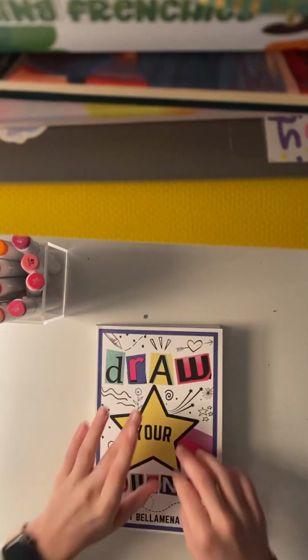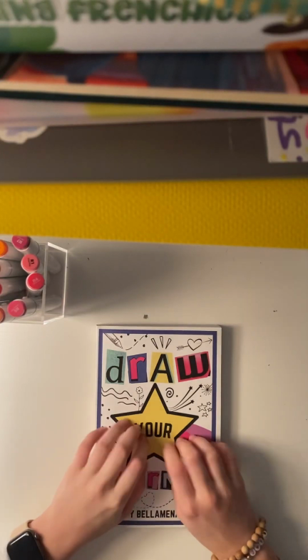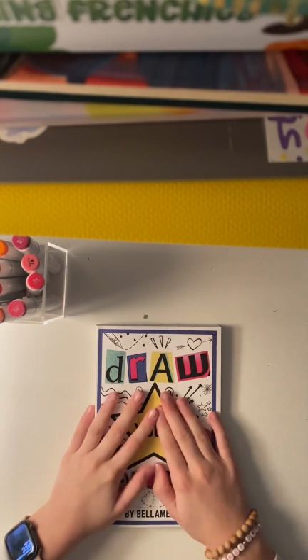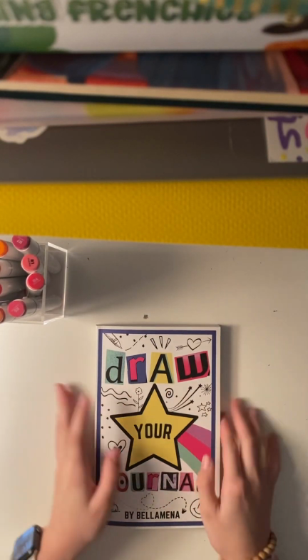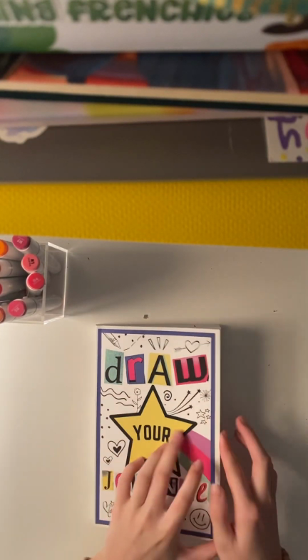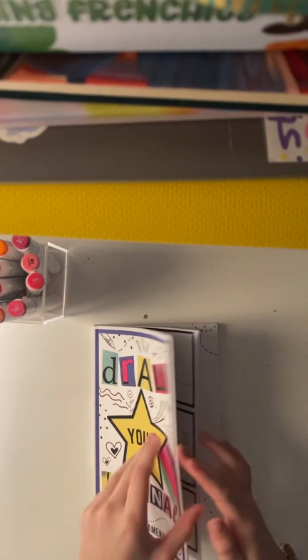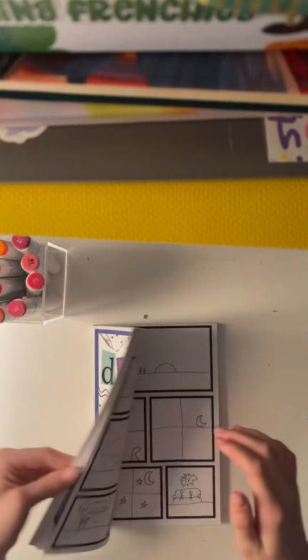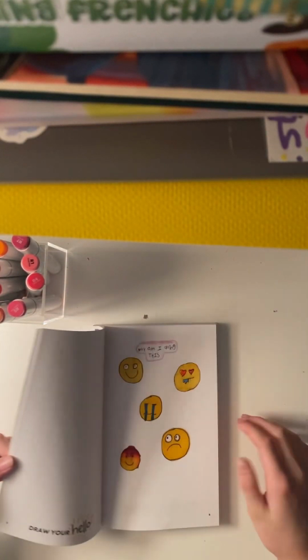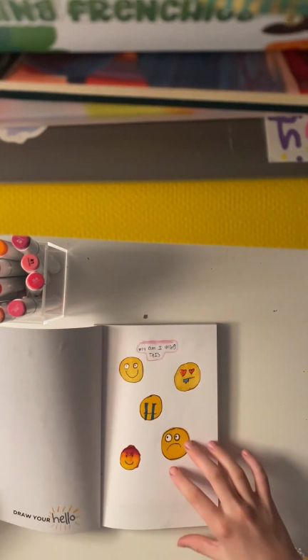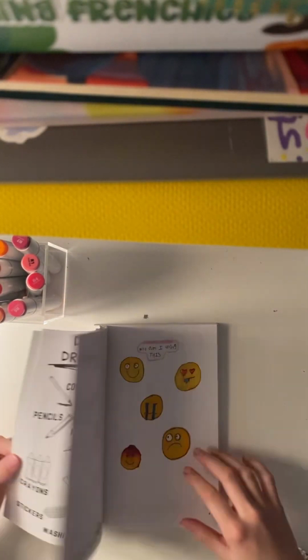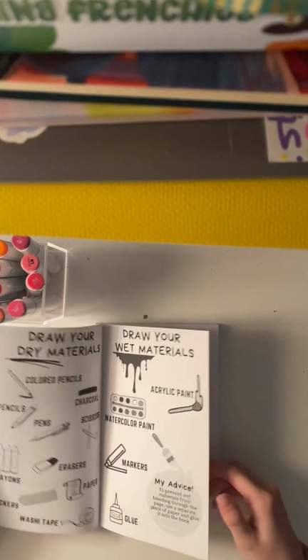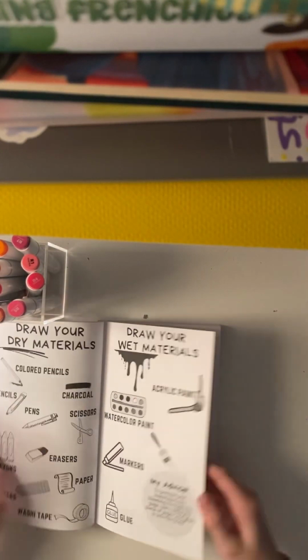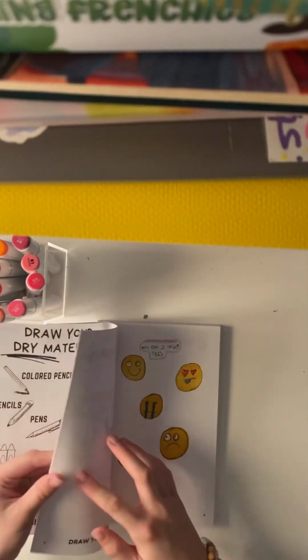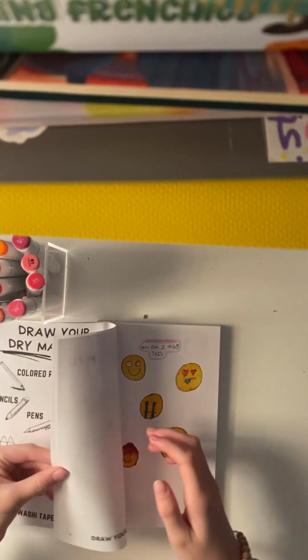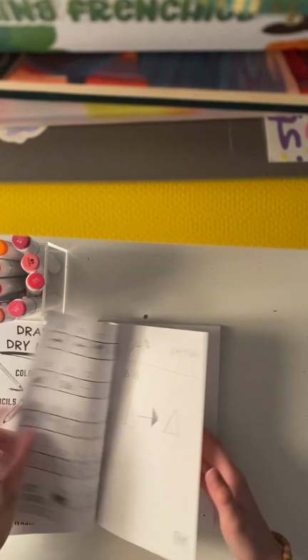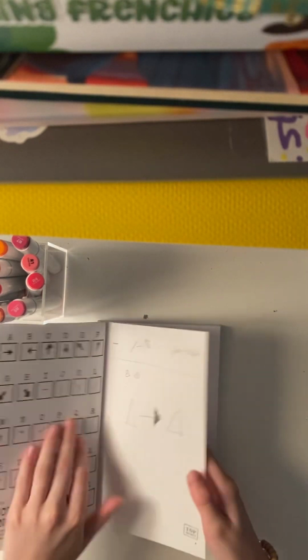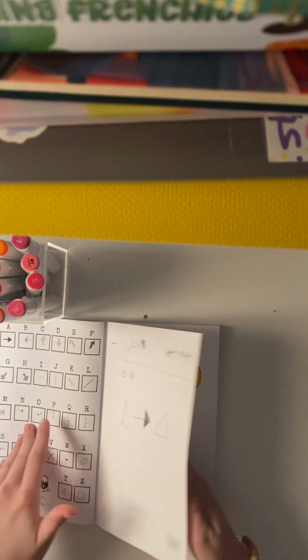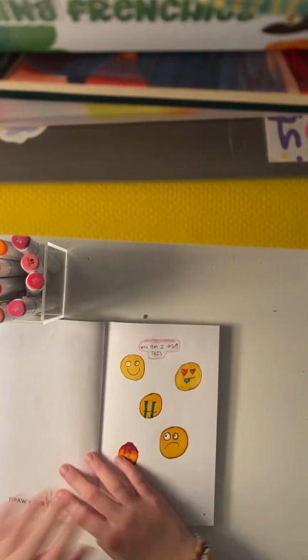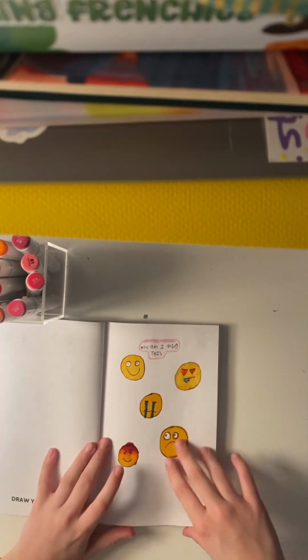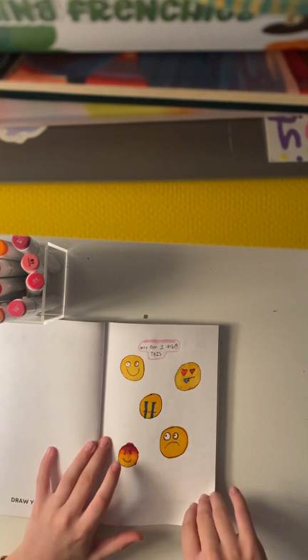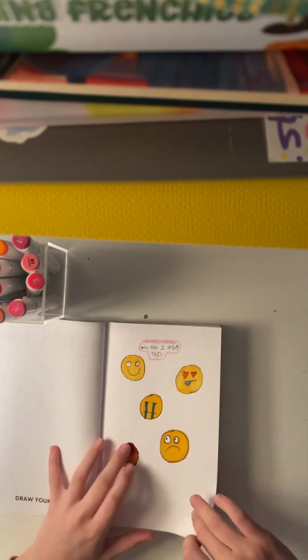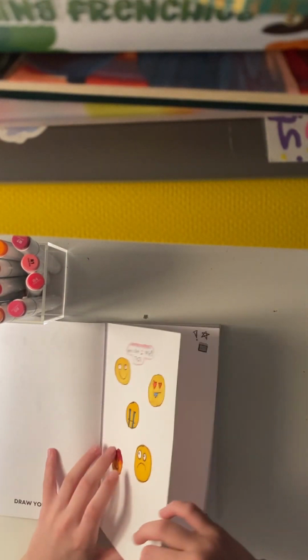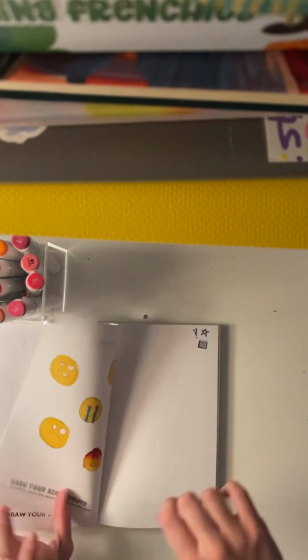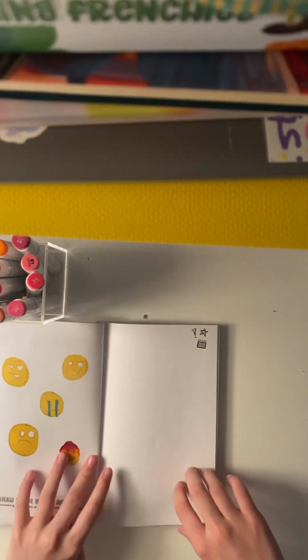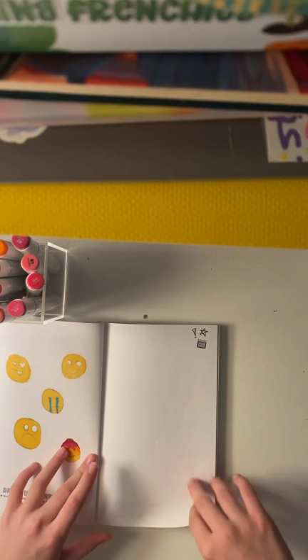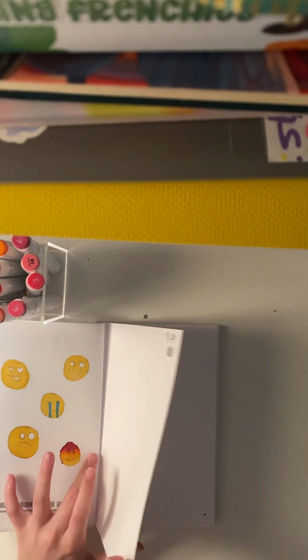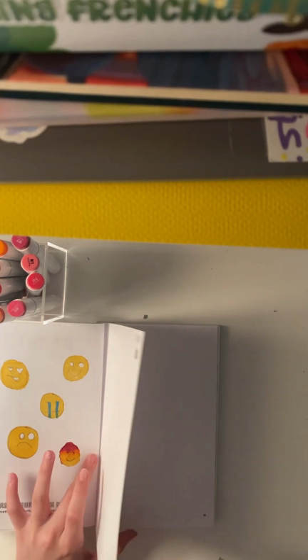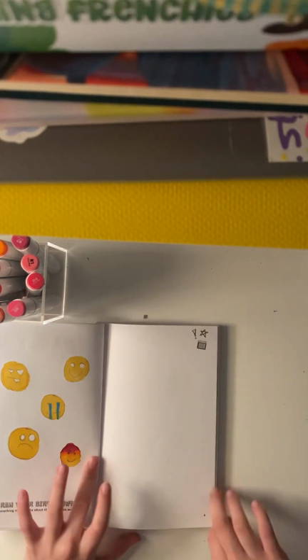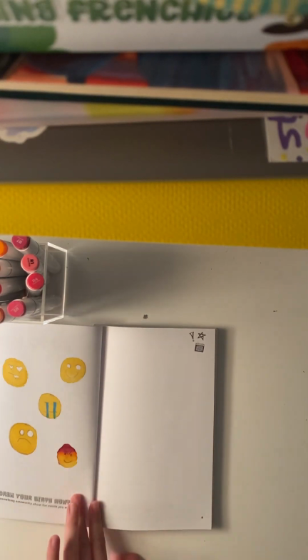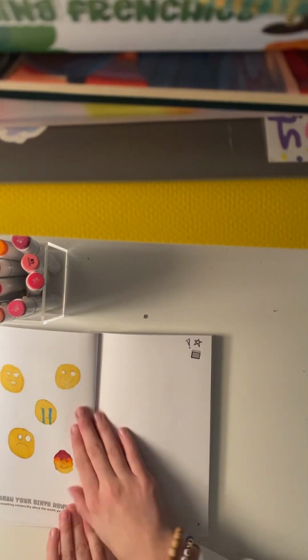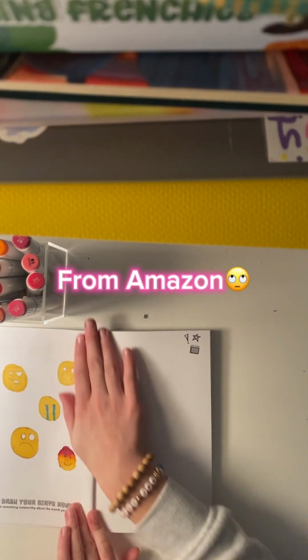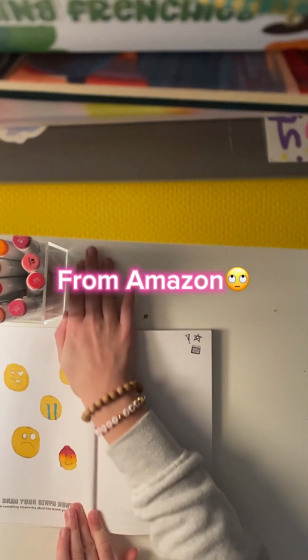Hello there, beautiful people, and let's flip to today's page. And don't forget, when we reach 1,000 subscribers, I will give out two $30 gift cards to Amazon.